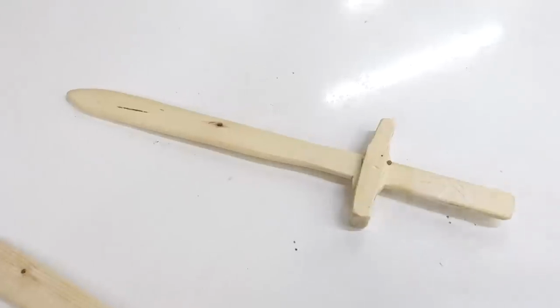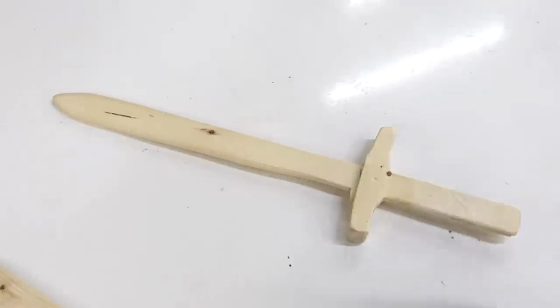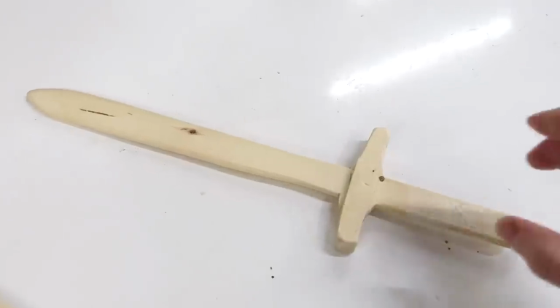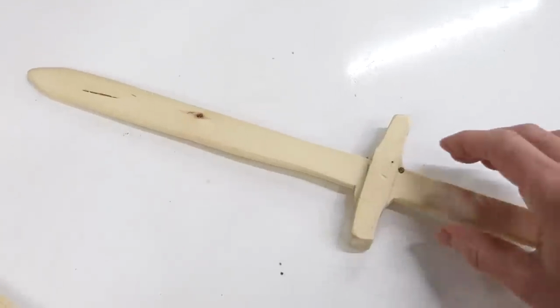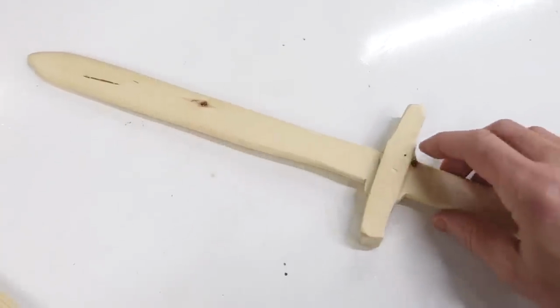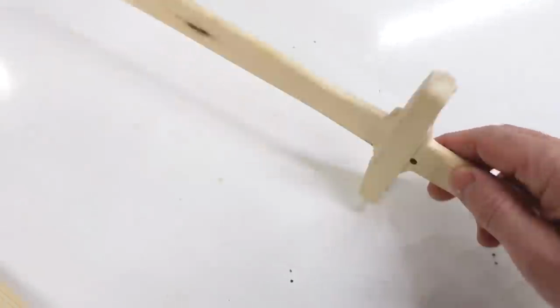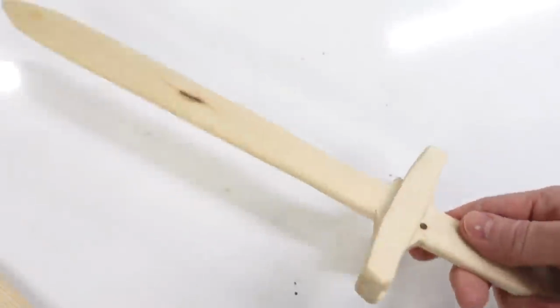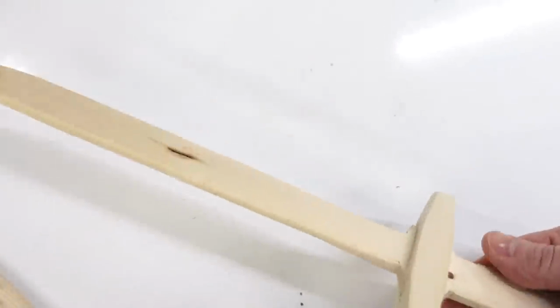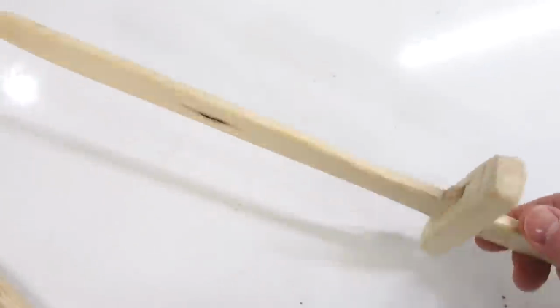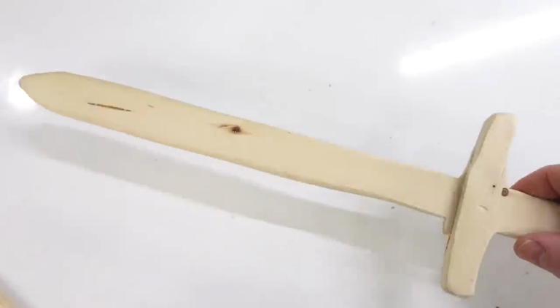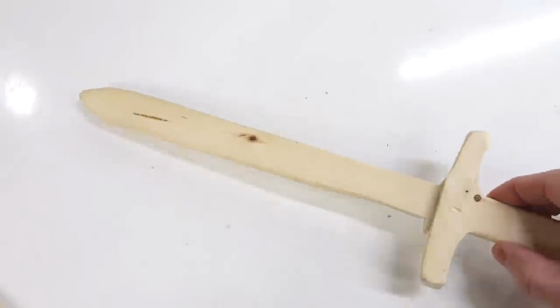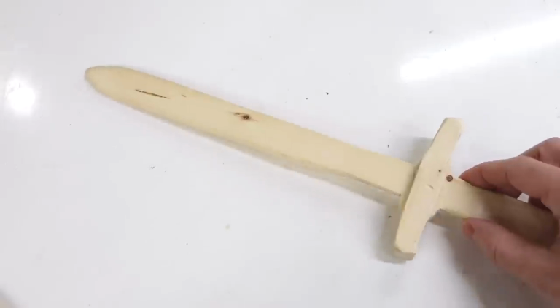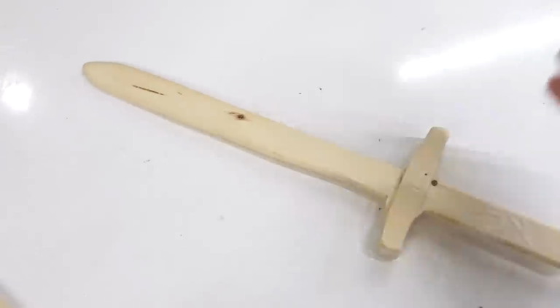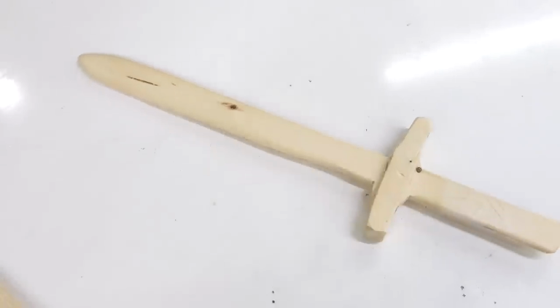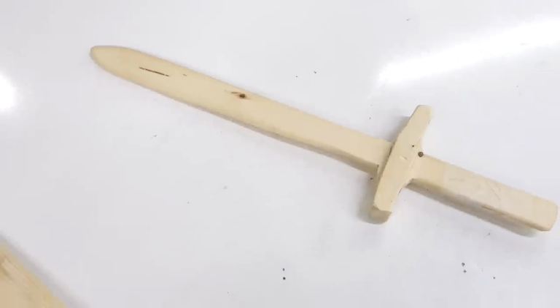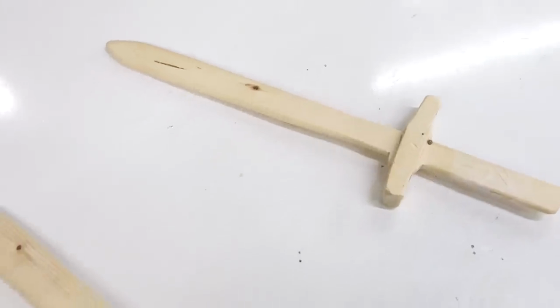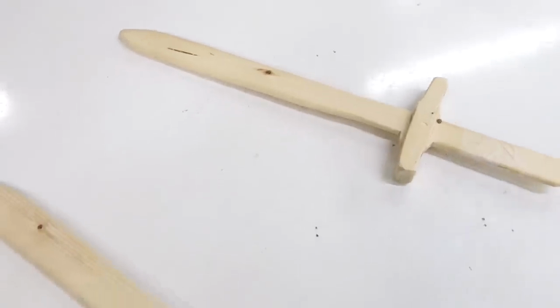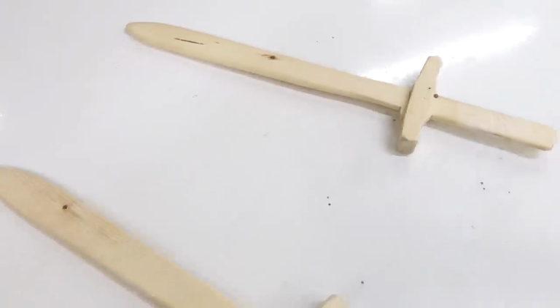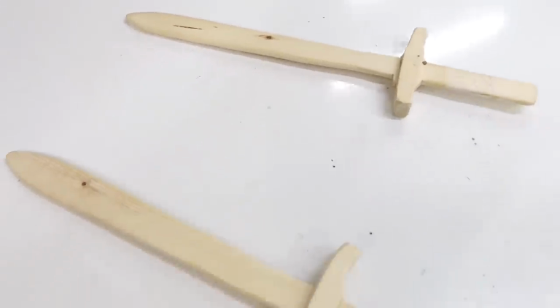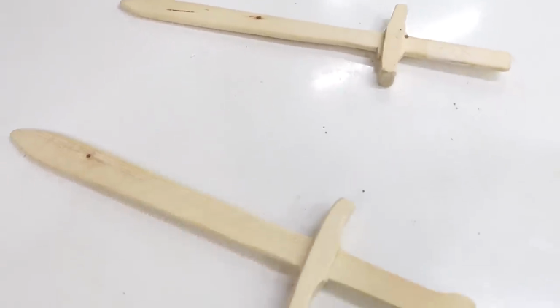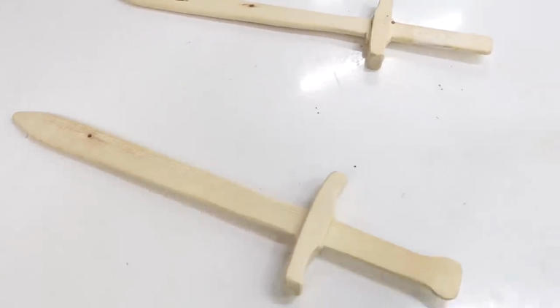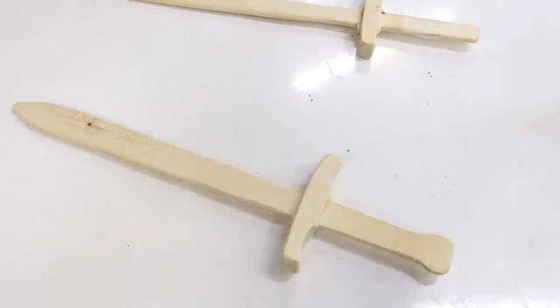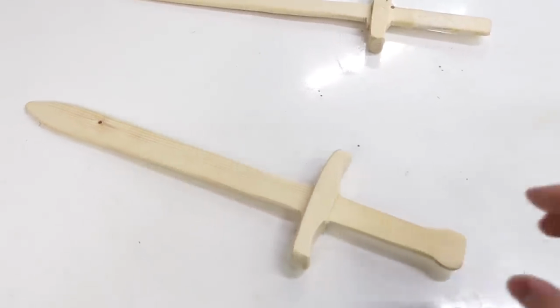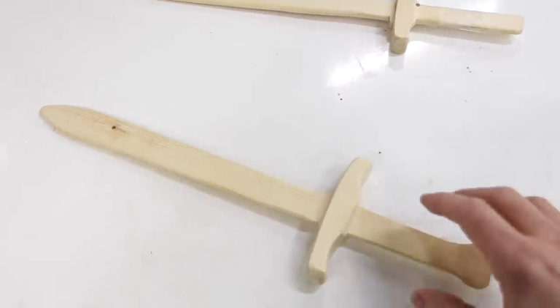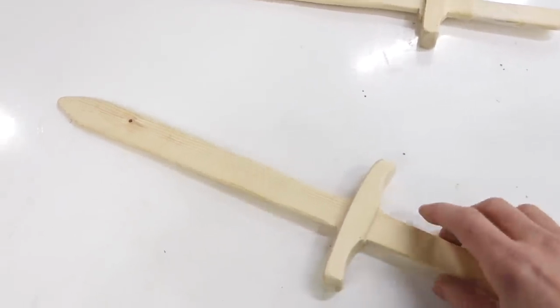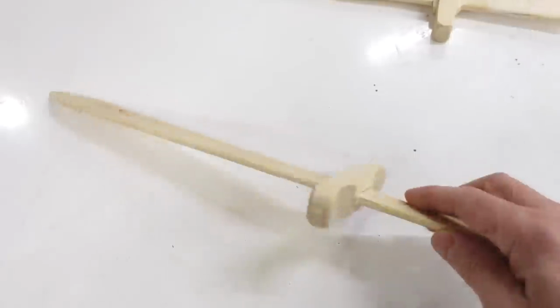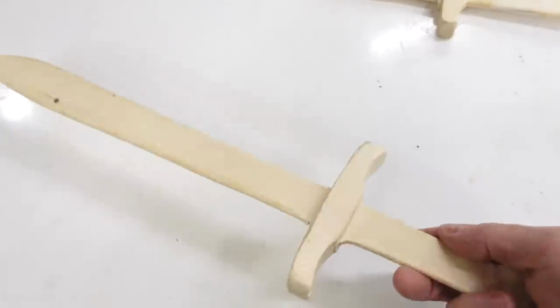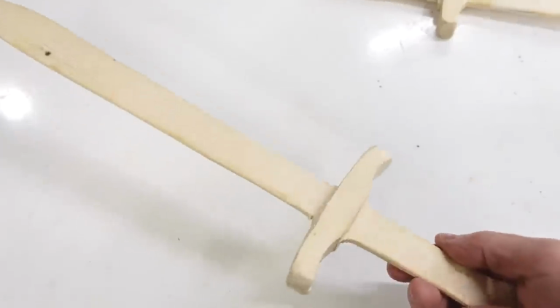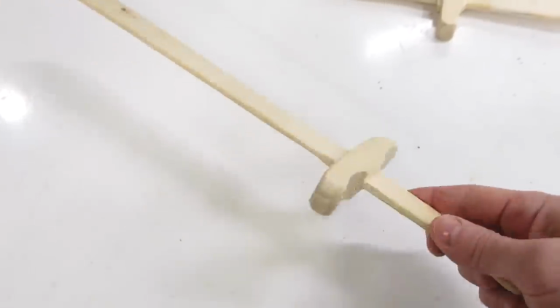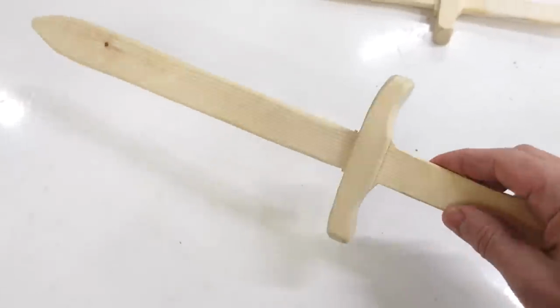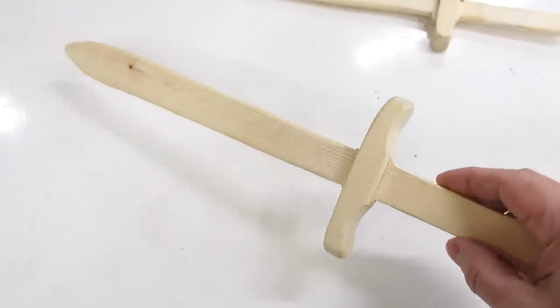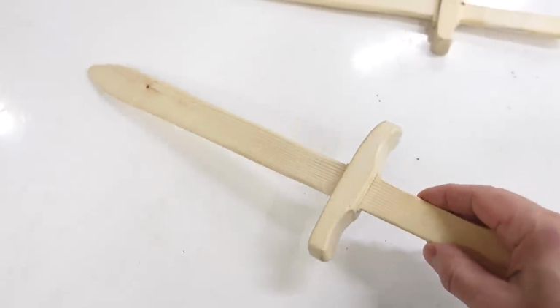Harriet wanted me to make a sword for her, so I made this one. But then kiddo number two saw that and wanted one too, and kiddo number three wasn't about to be left behind either. So this is the third one I've made, and it only took 12 minutes.